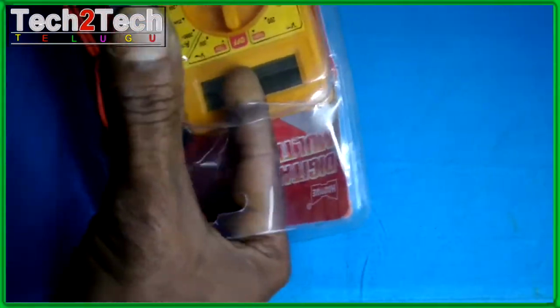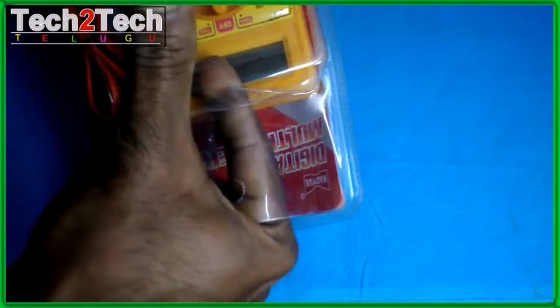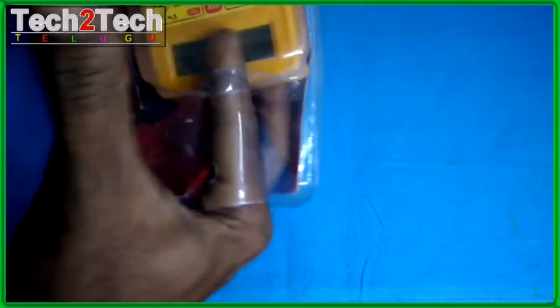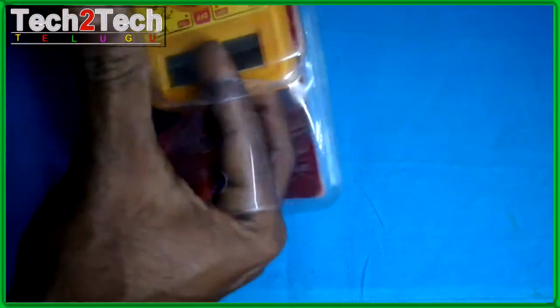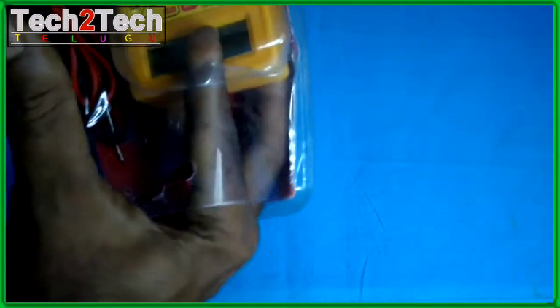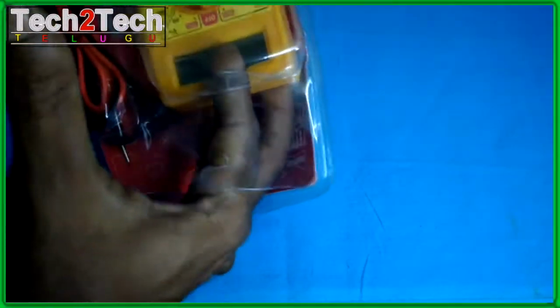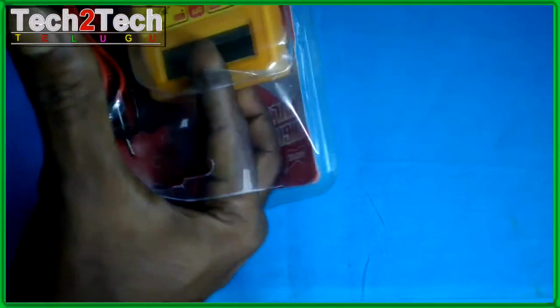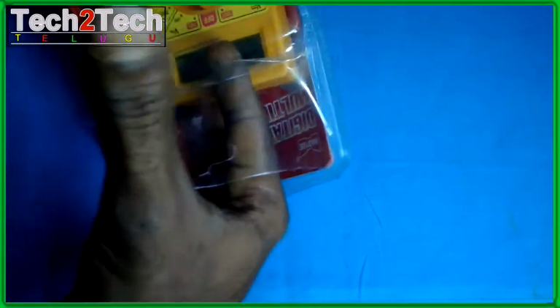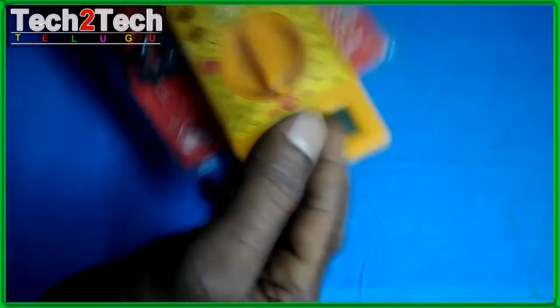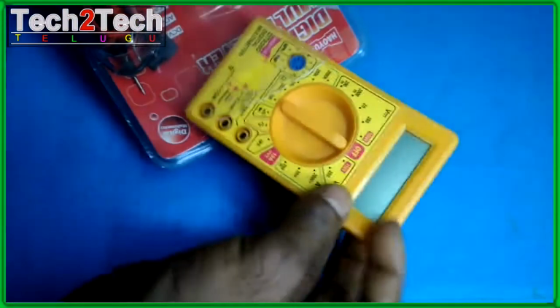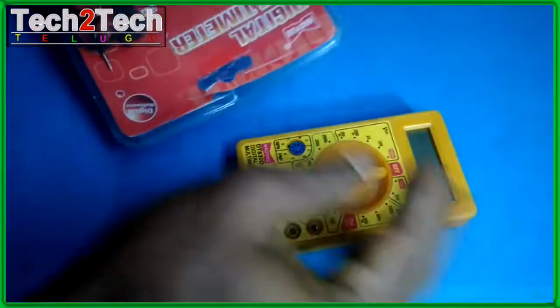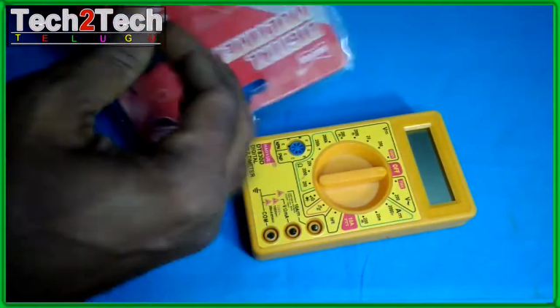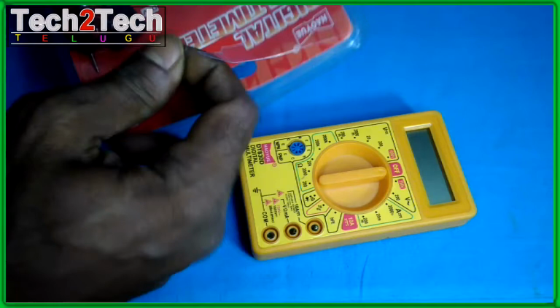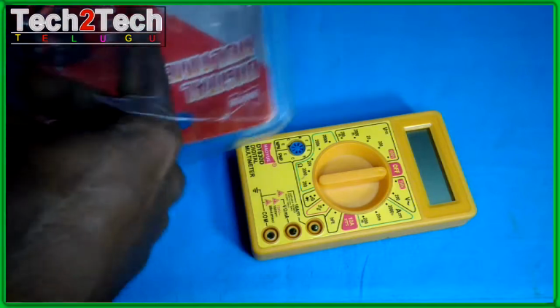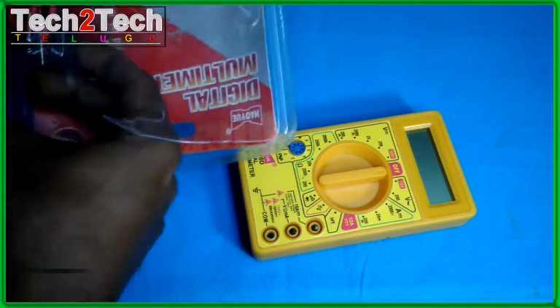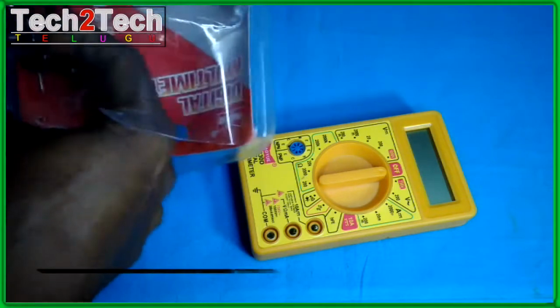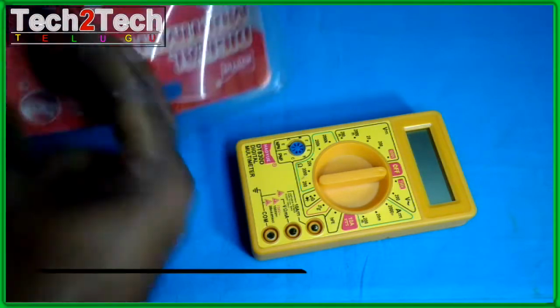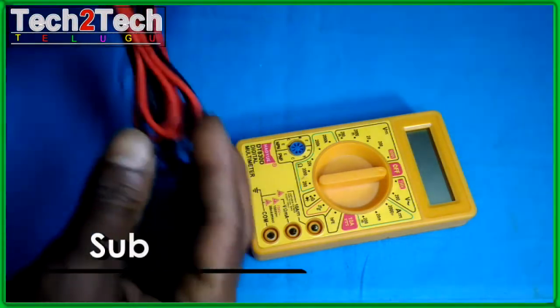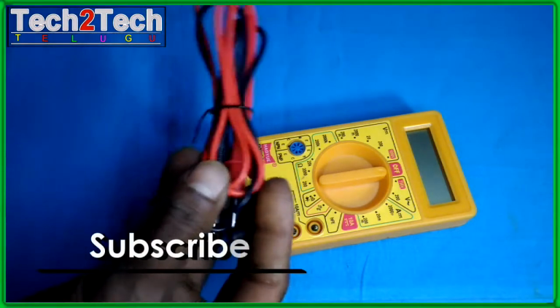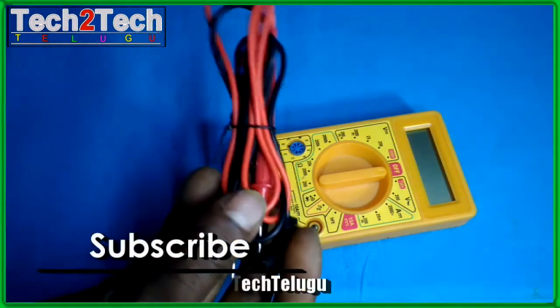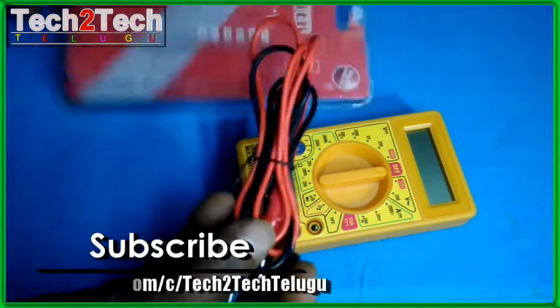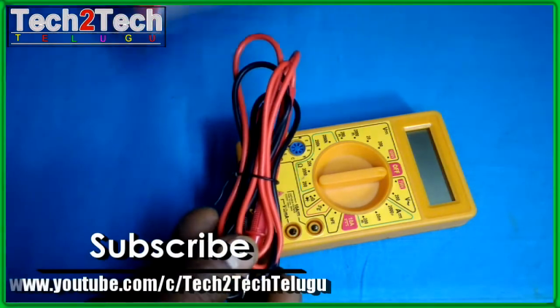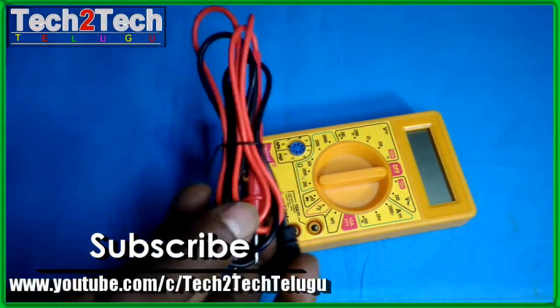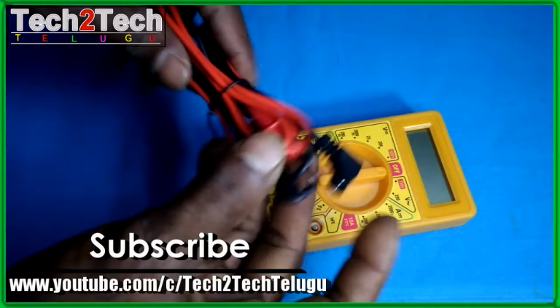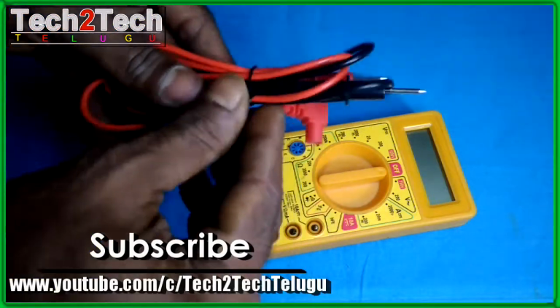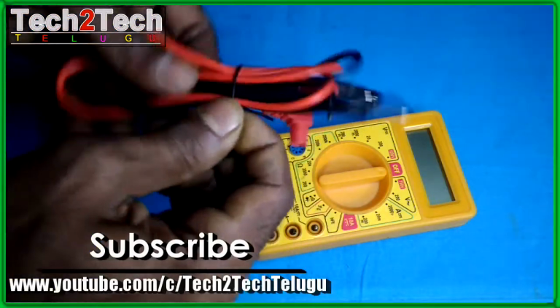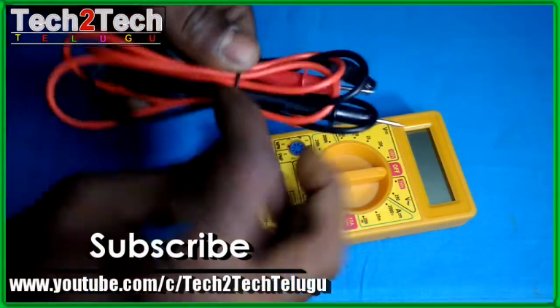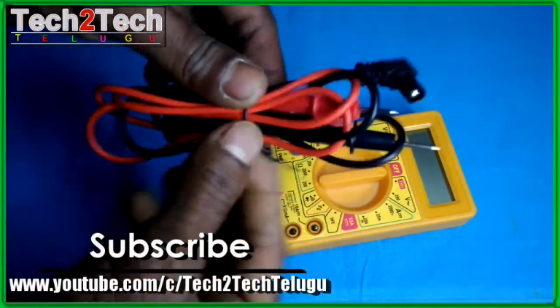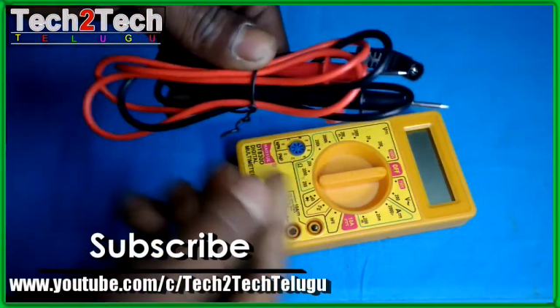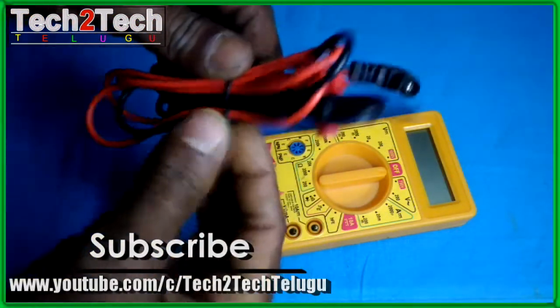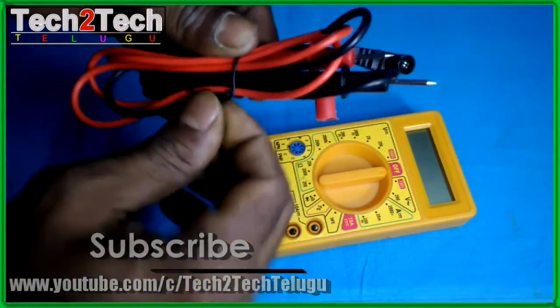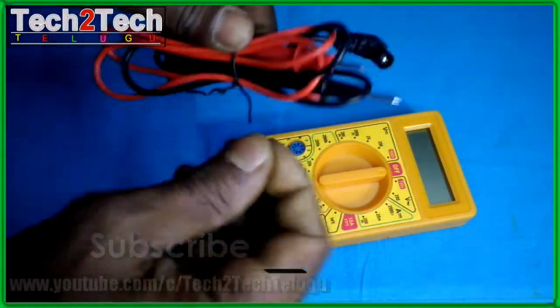This is one of those meters where you will need to think first to determine what you are measuring. Are you measuring voltage or current? Is it AC or DC? In which range do you expect the reading?